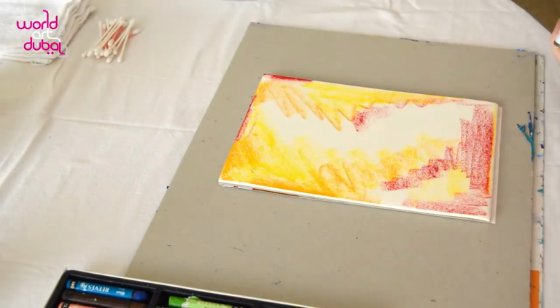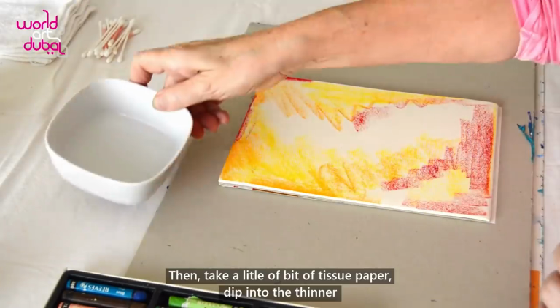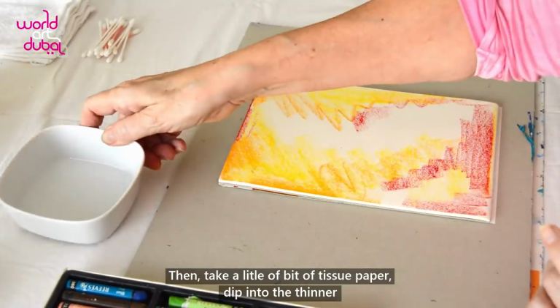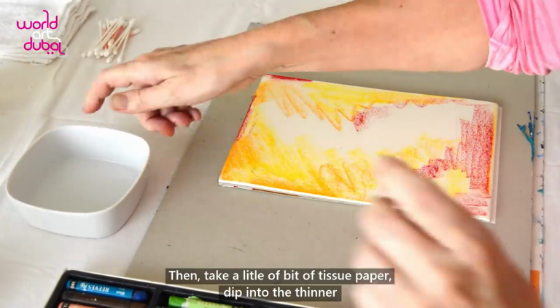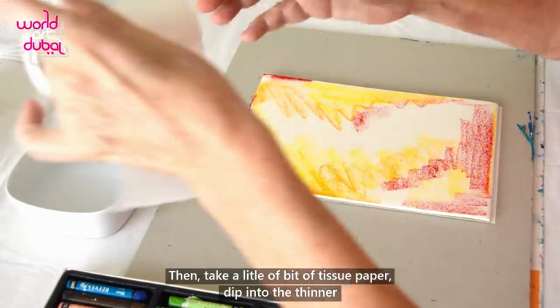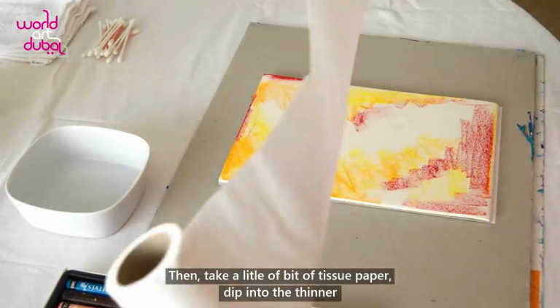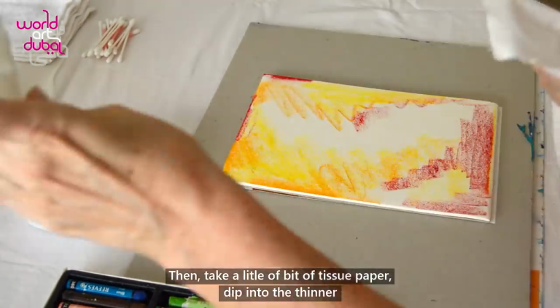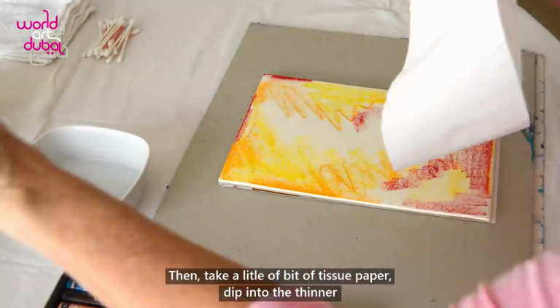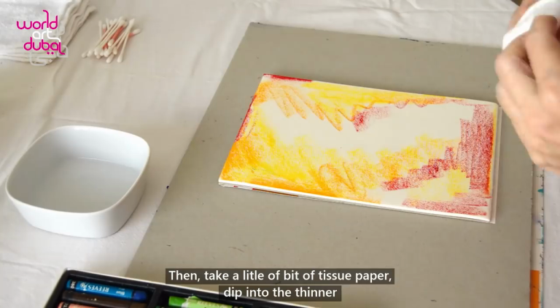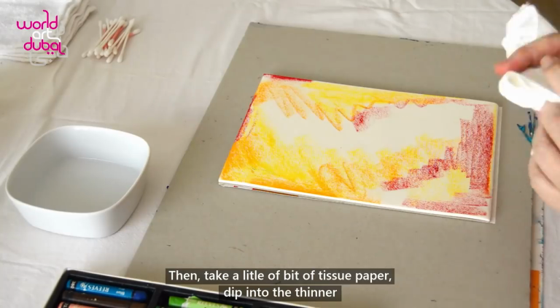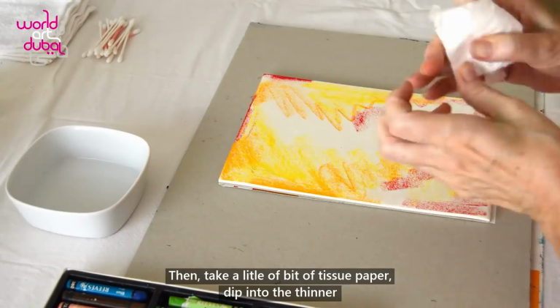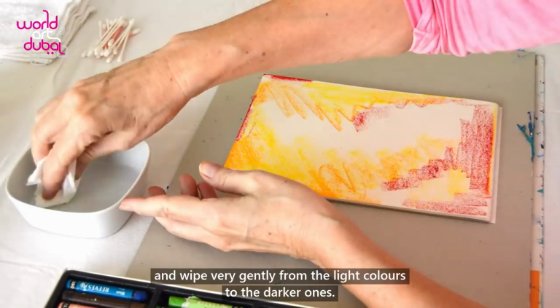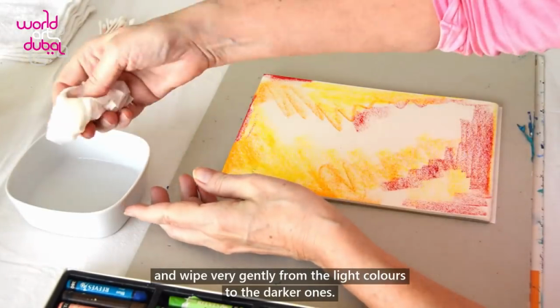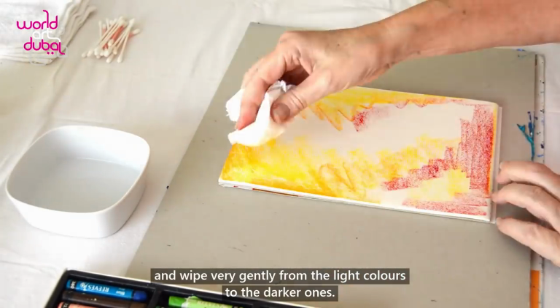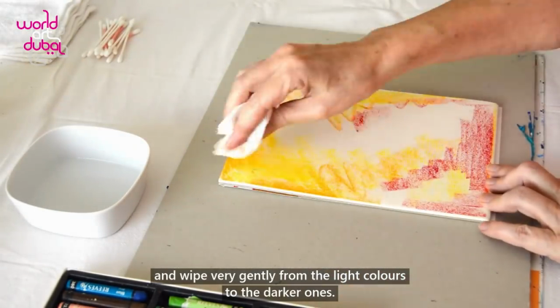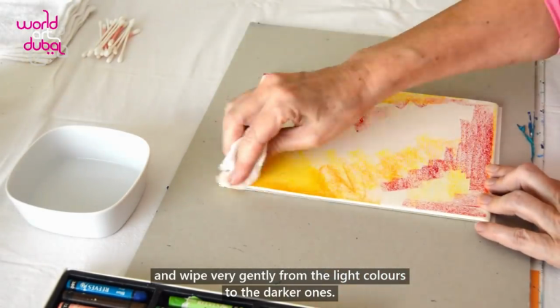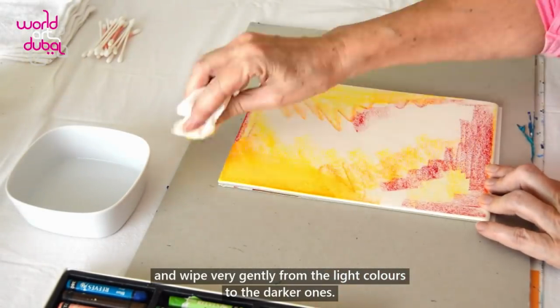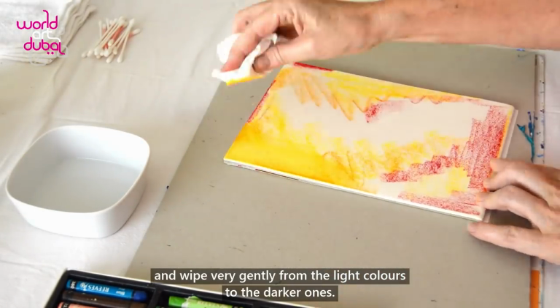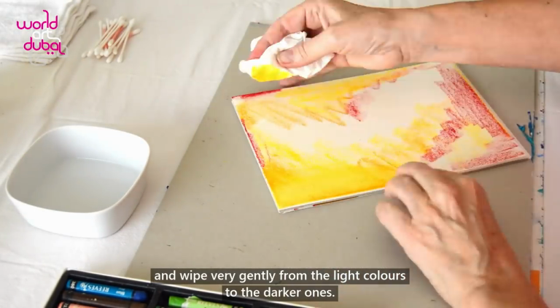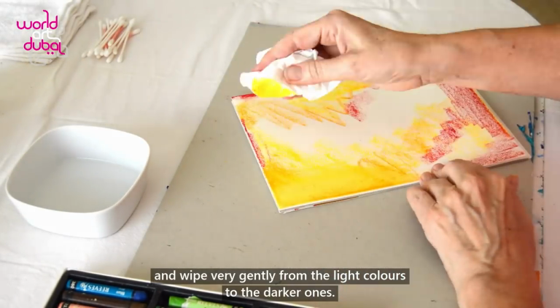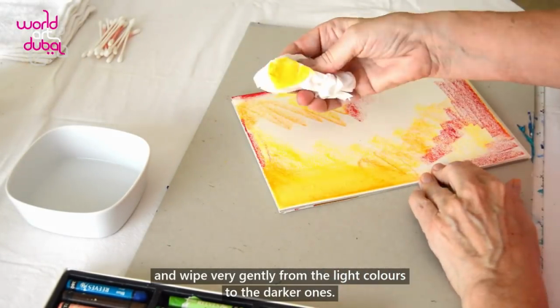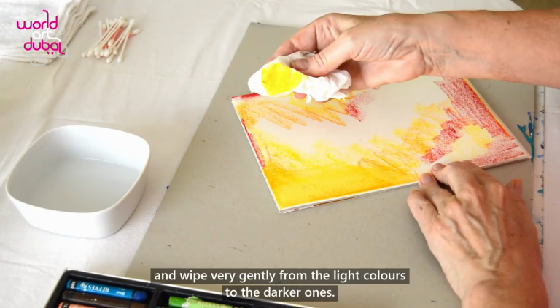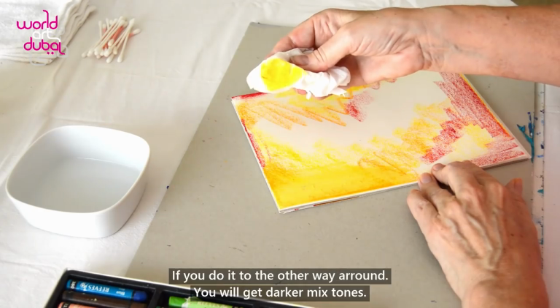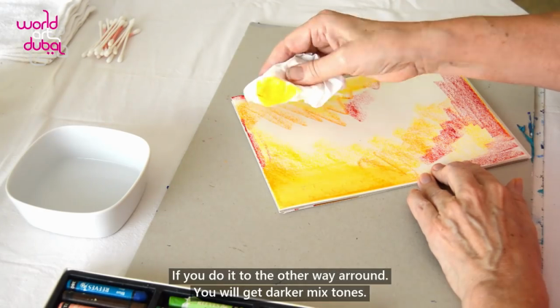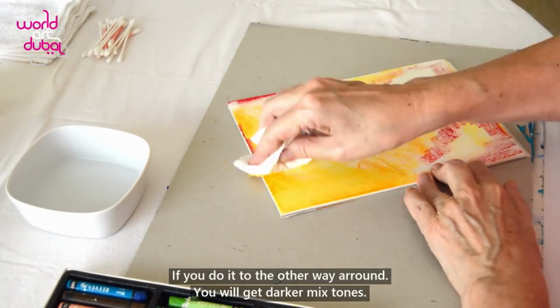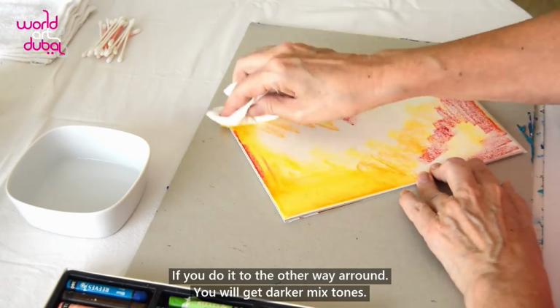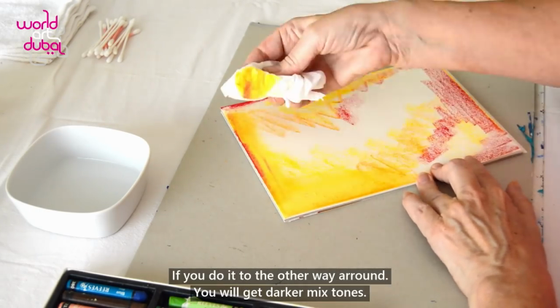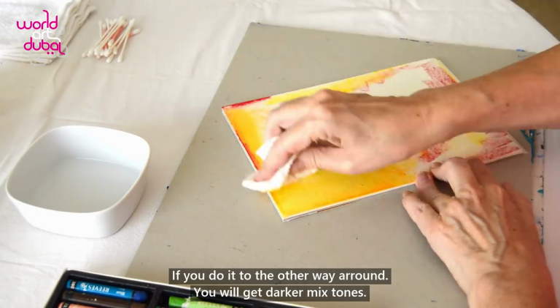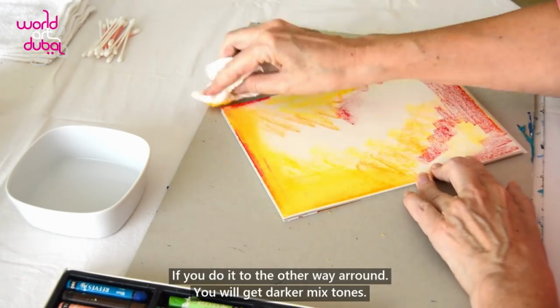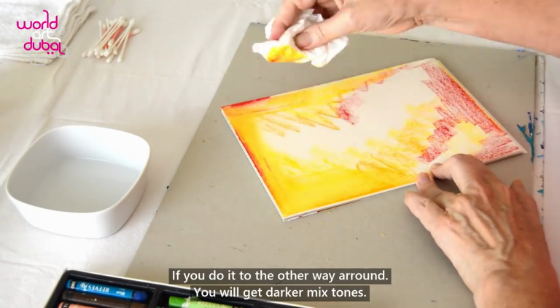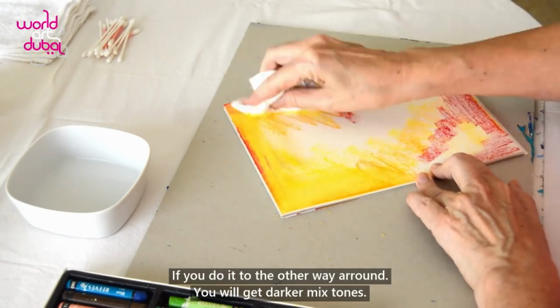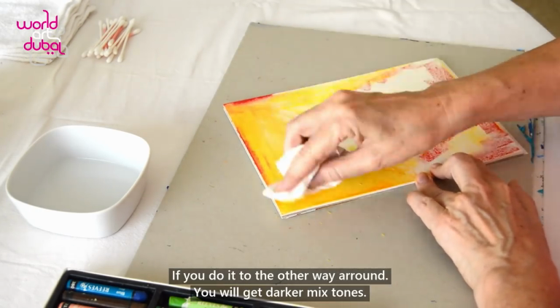Then take a little bit of tissue paper, dip it into the thinner and wipe very gently from the light colors to the darker ones. If you do it the other way around, you will get darker mixed tones.